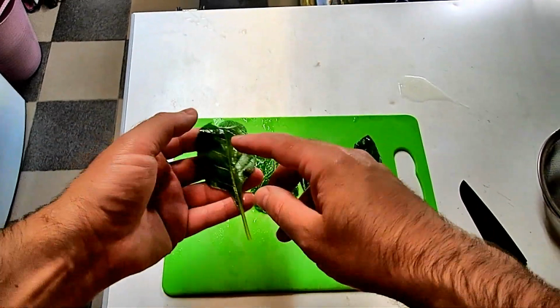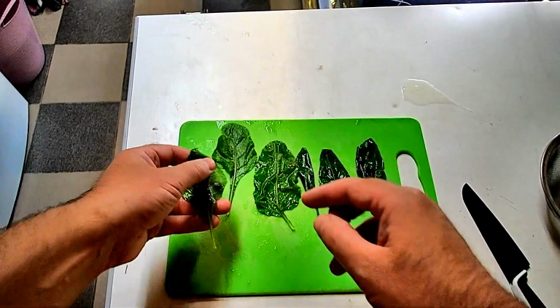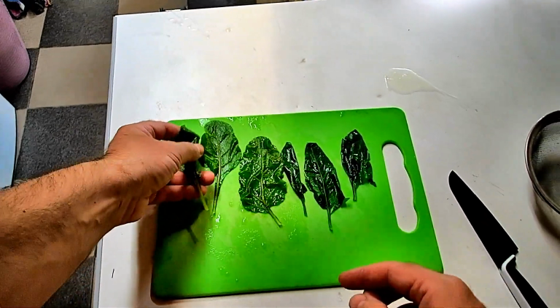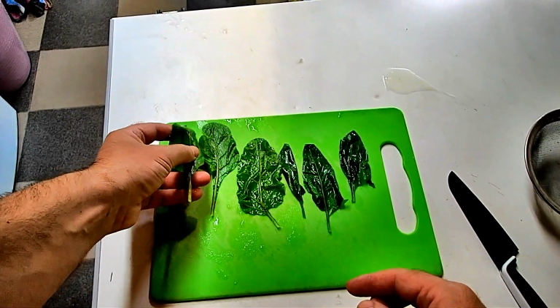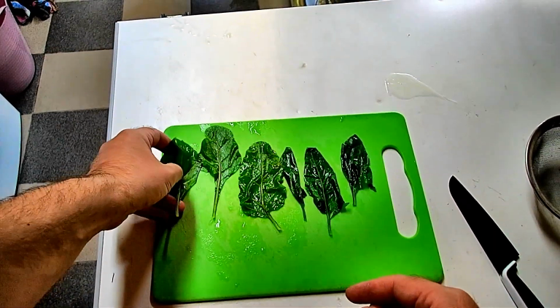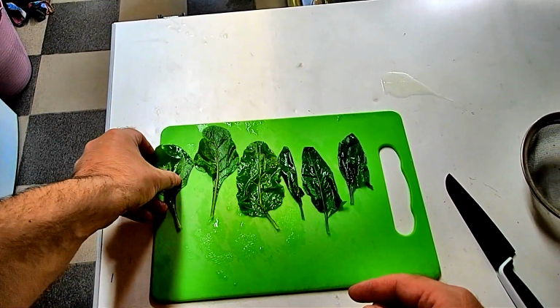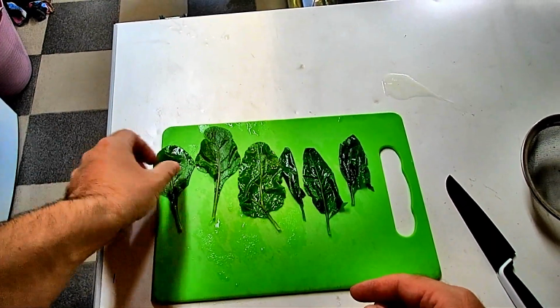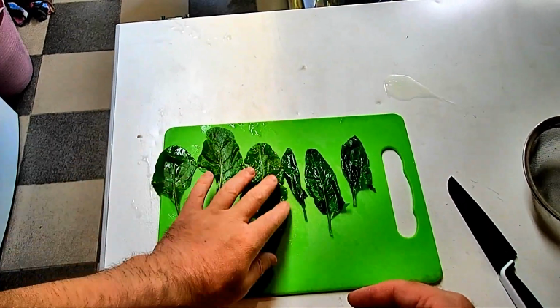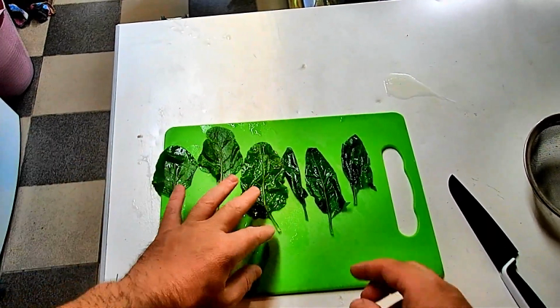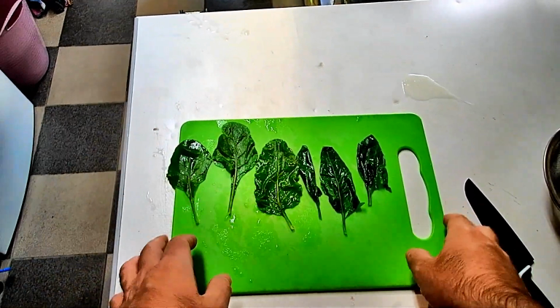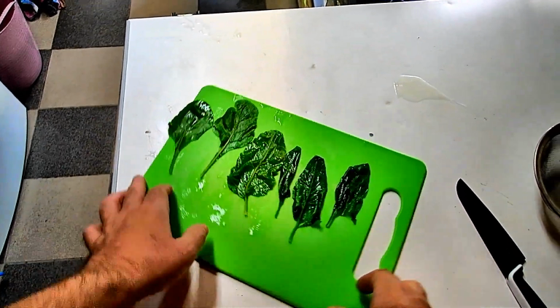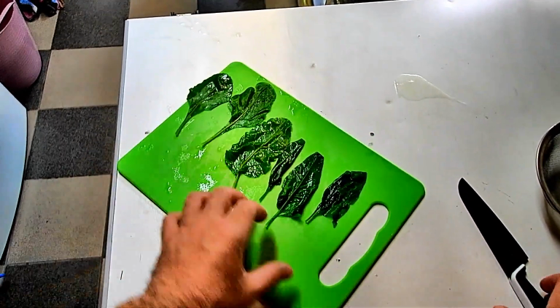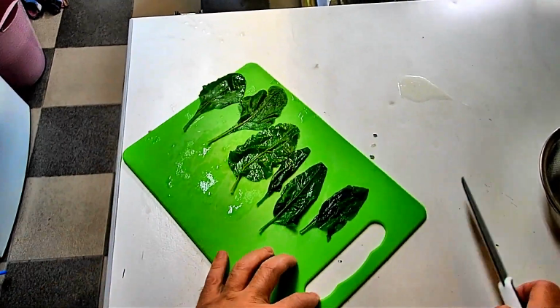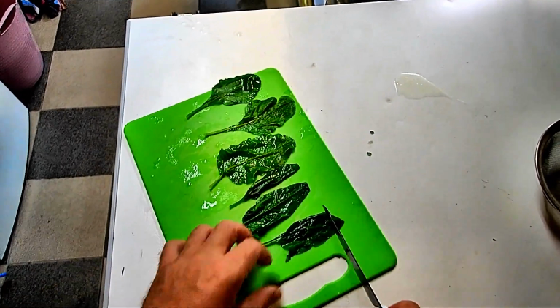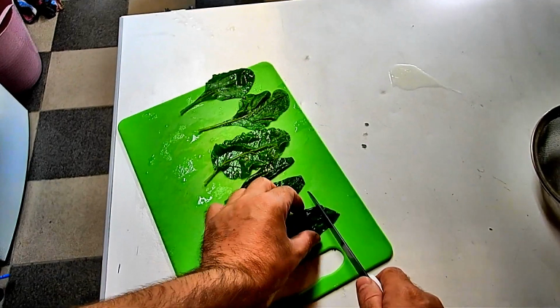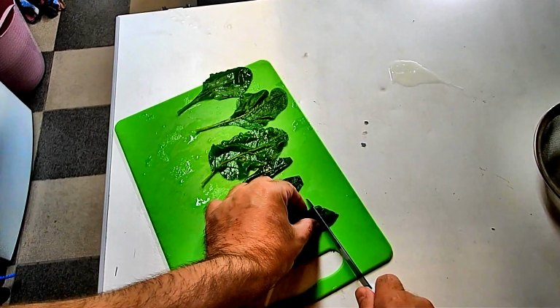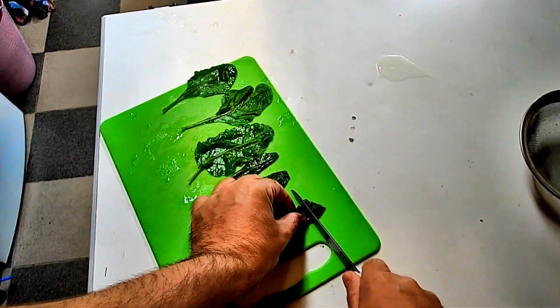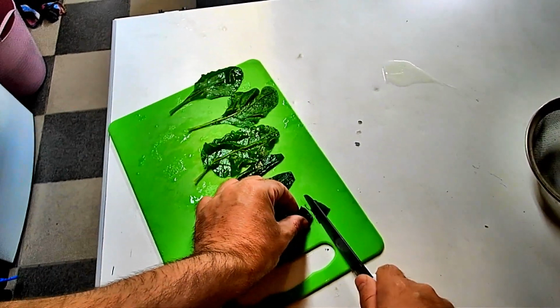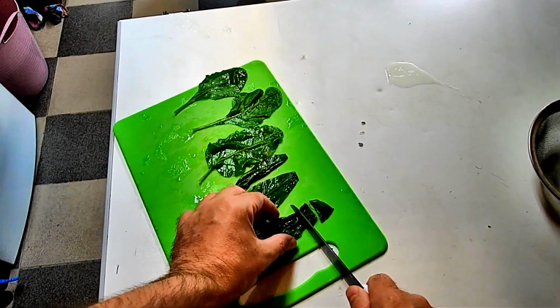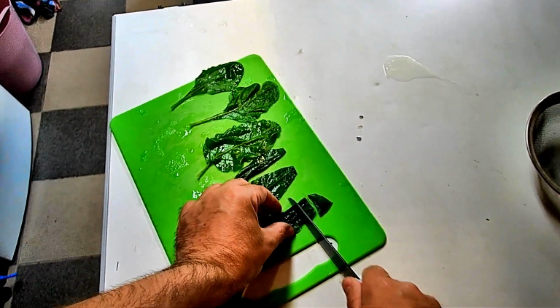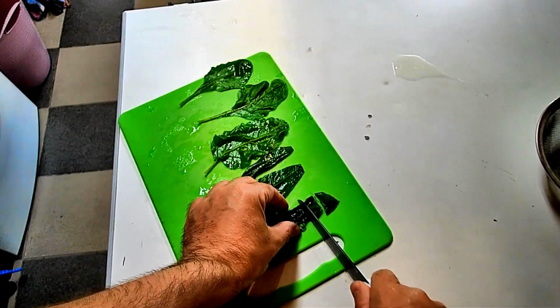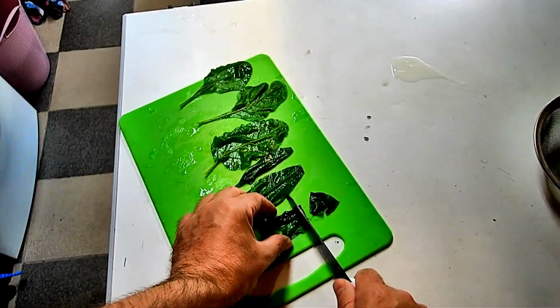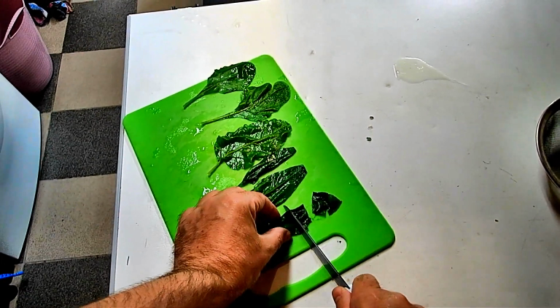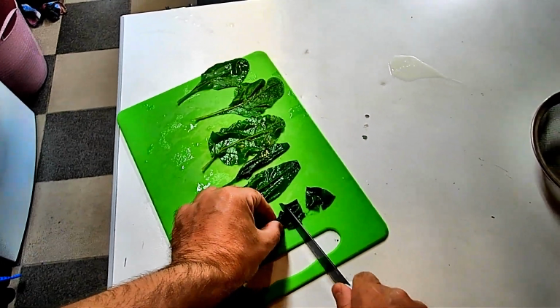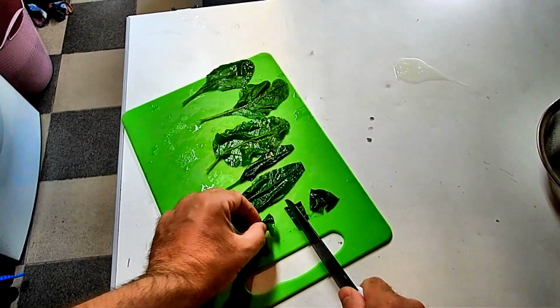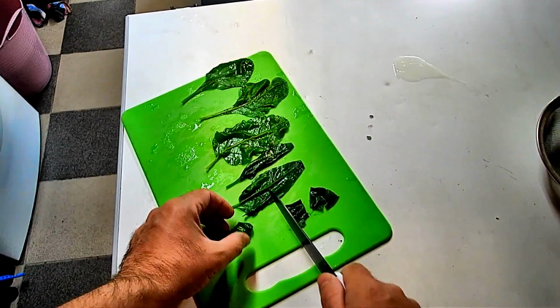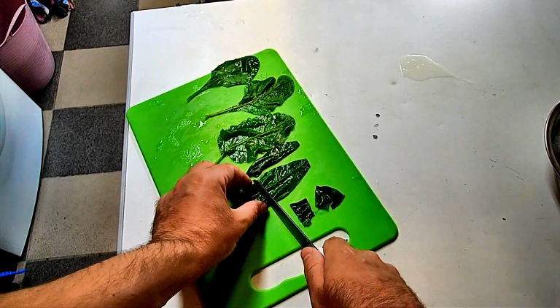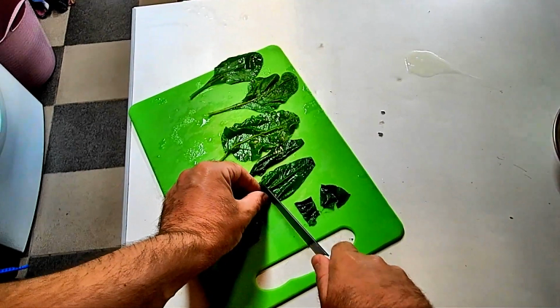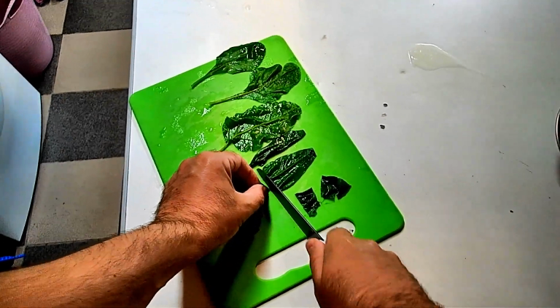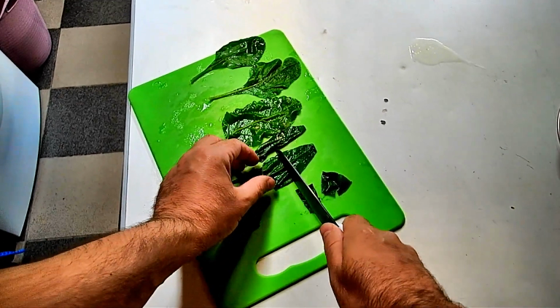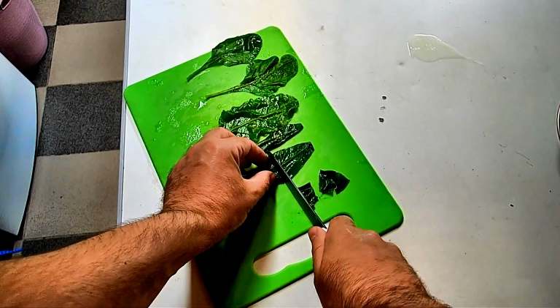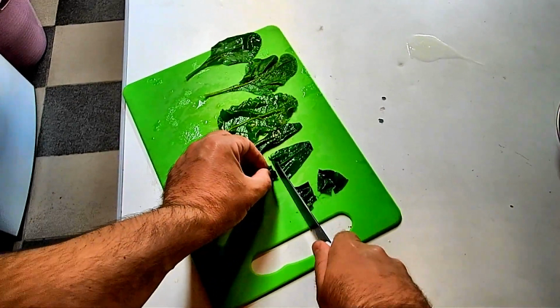I'm going to keep the New Zealand spinach for my snails, and then we're going to cut up these smaller ones into little pieces. I just sharpened this knife so it's really, really sharp.